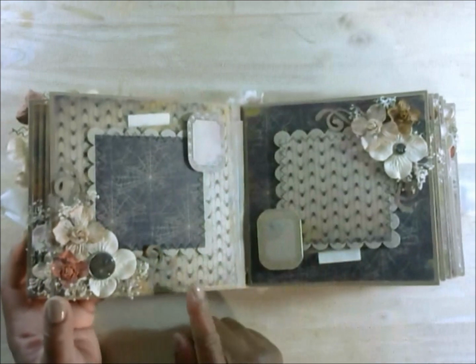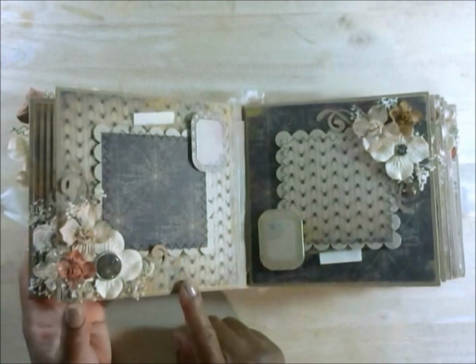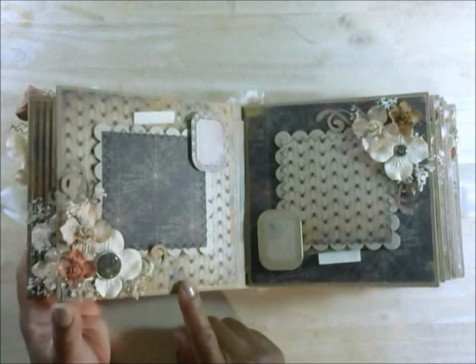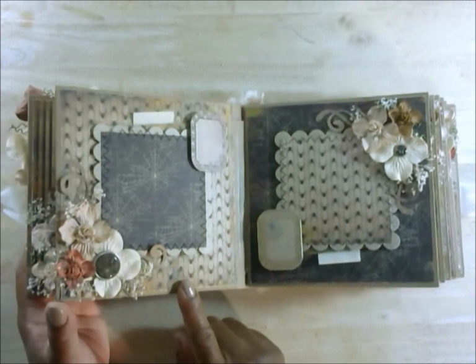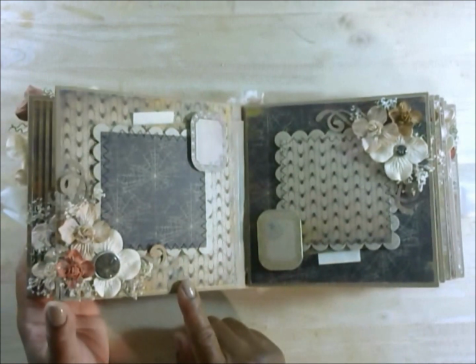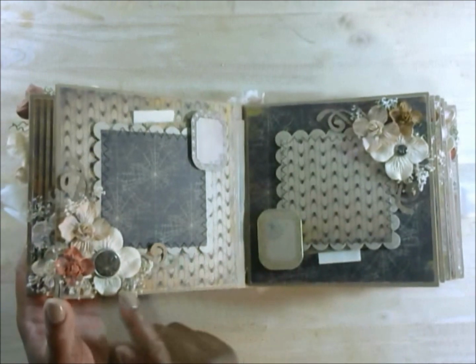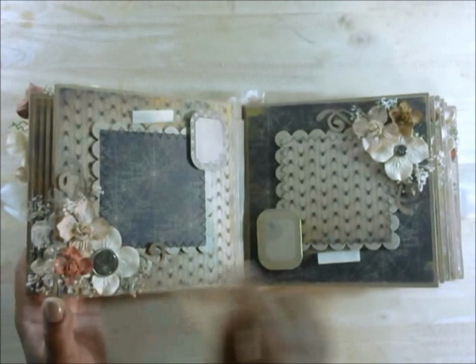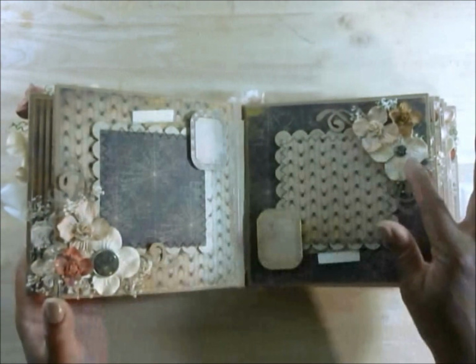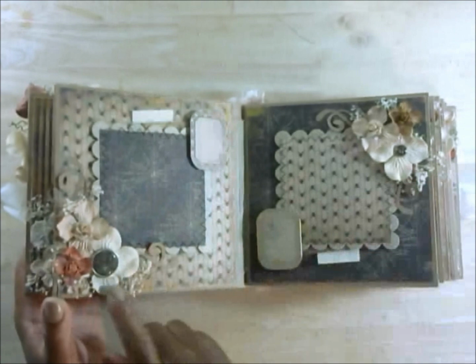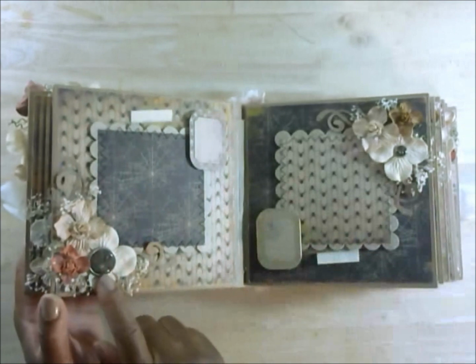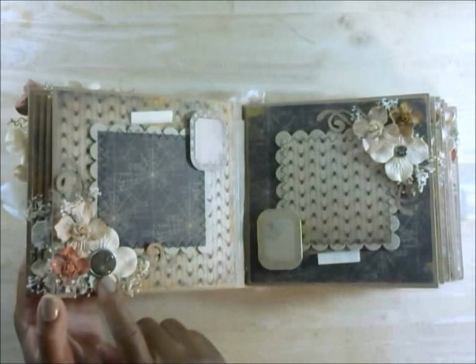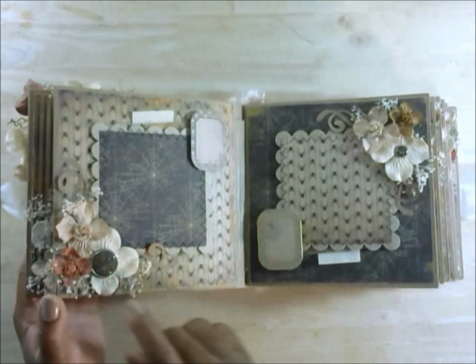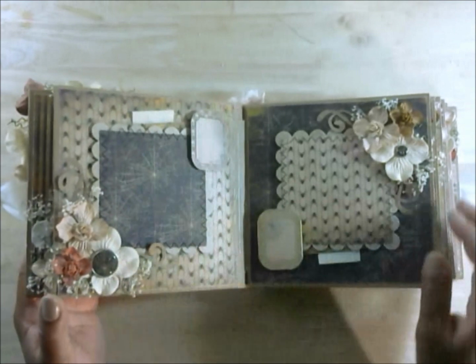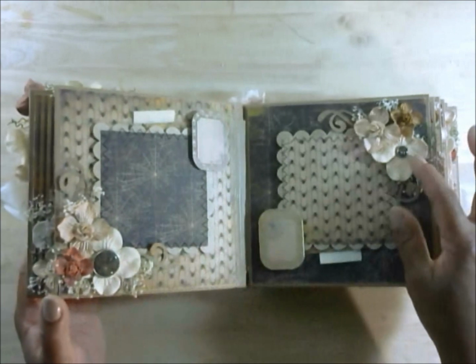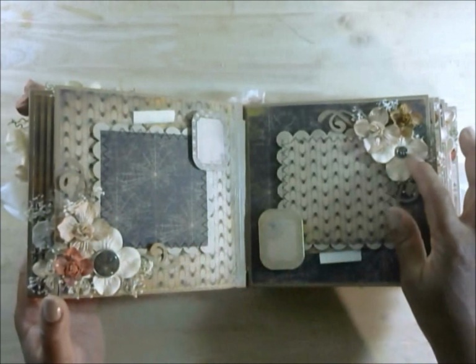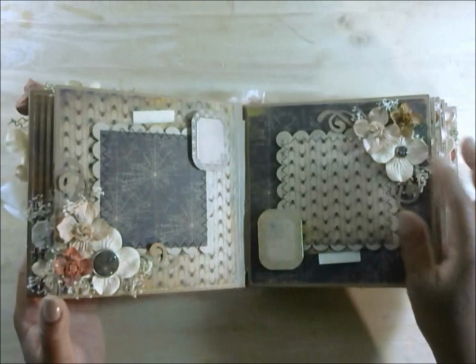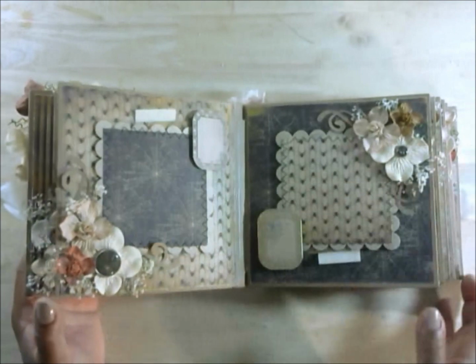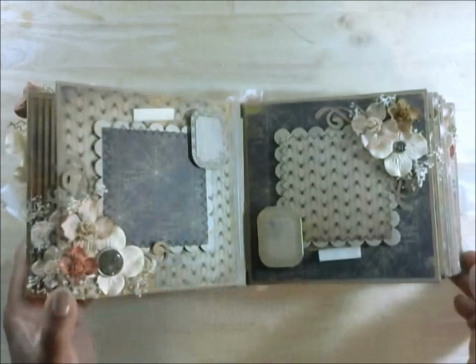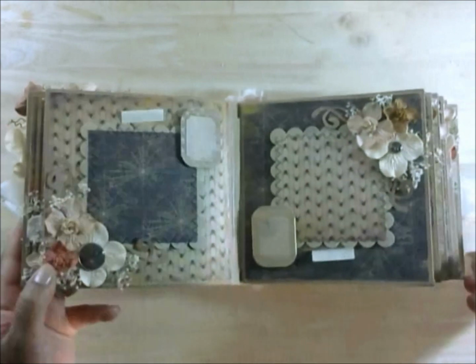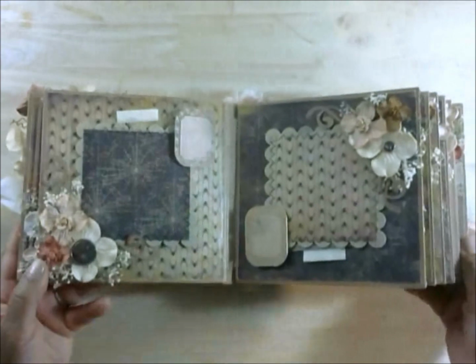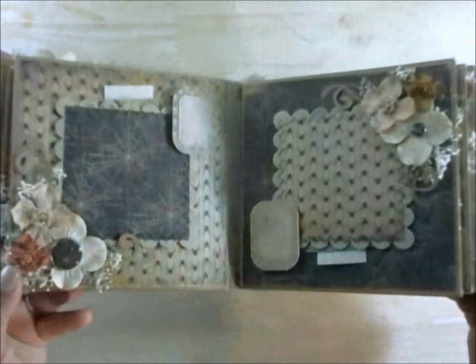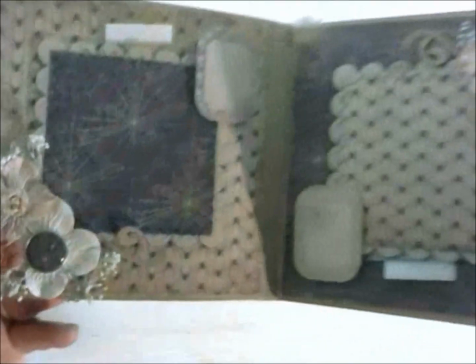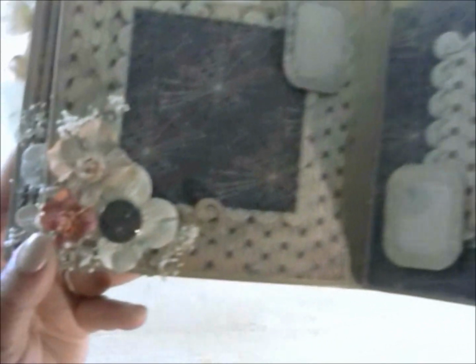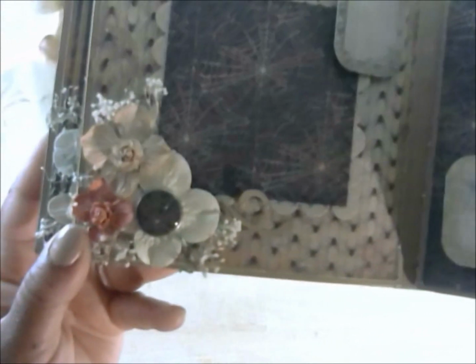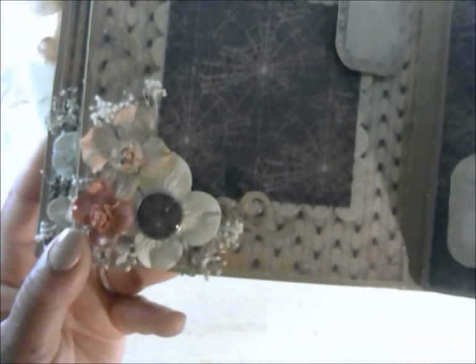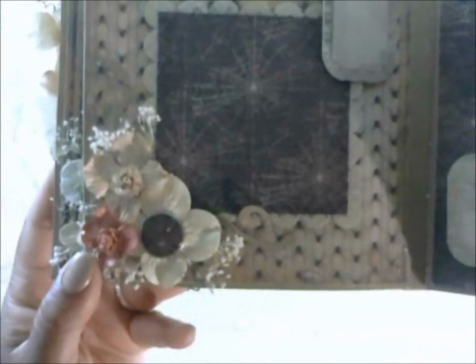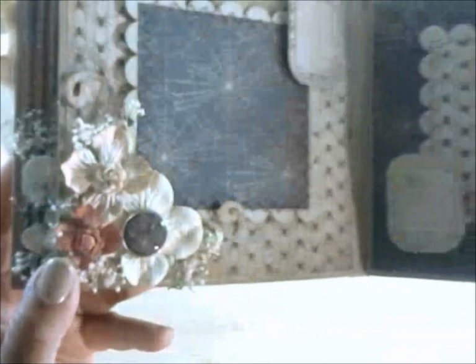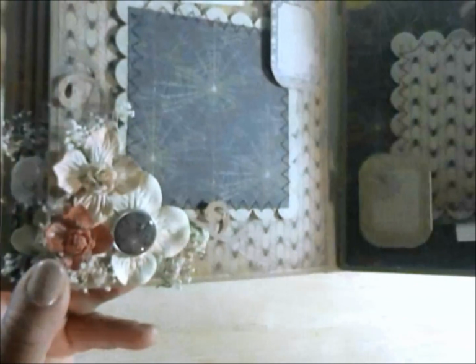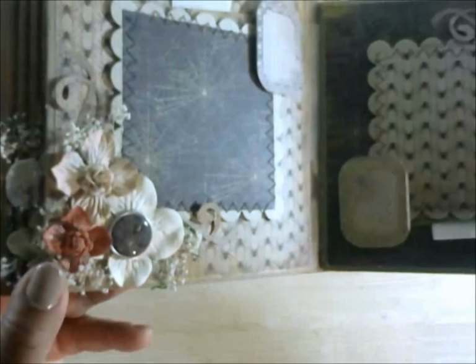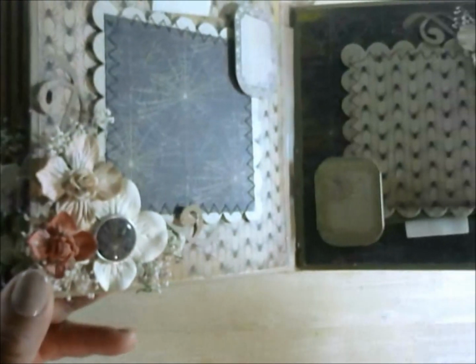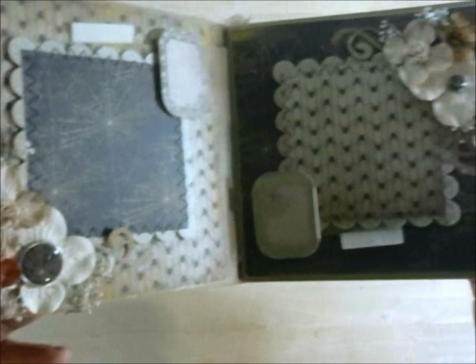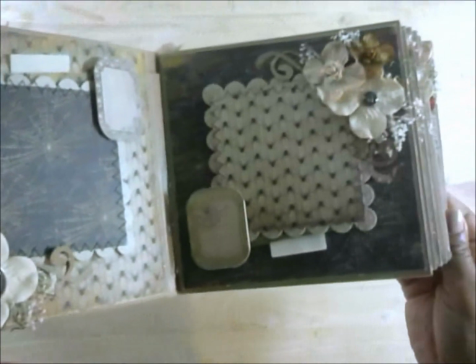Here are pages three and four. Here are some more of the brads — this is like a little spiderweb brad, and this one says October 31st. I don't know if you can see that — I don't even know if my camera is going to focus. There we go.